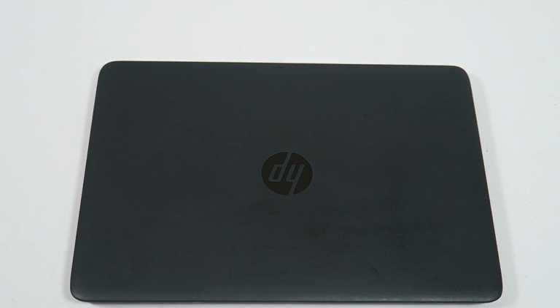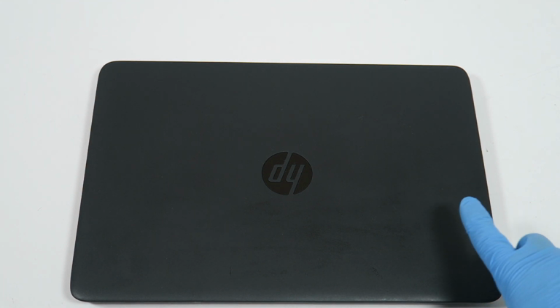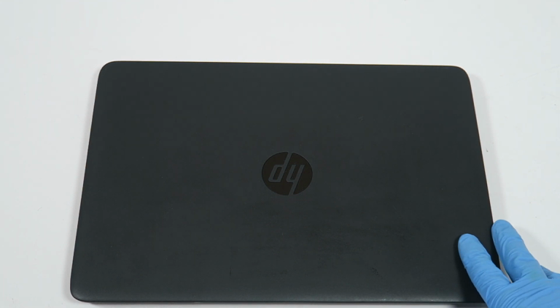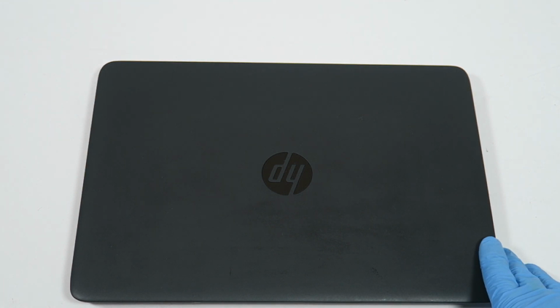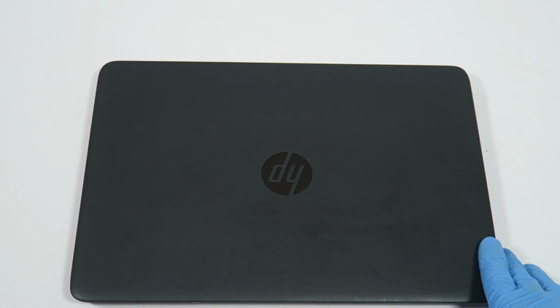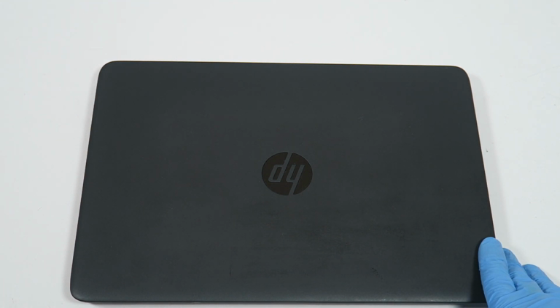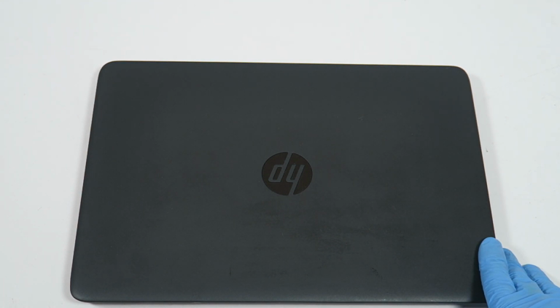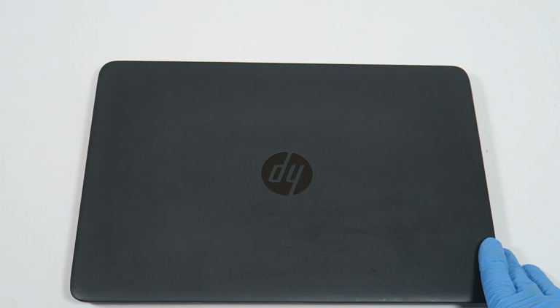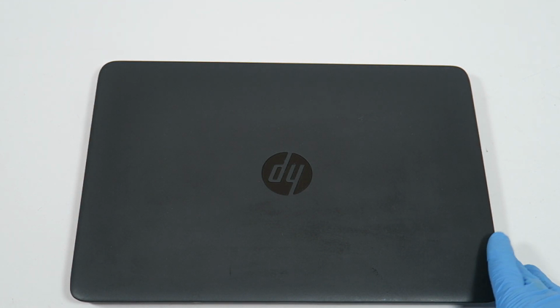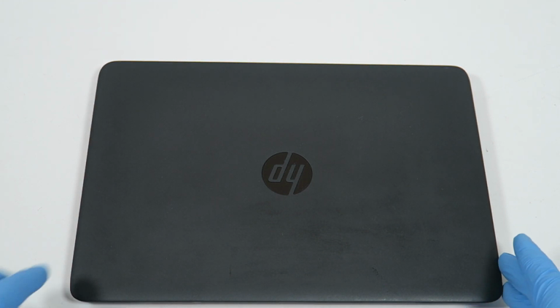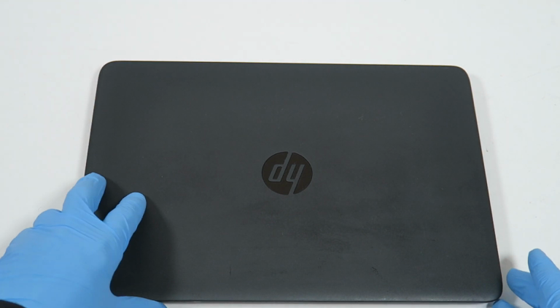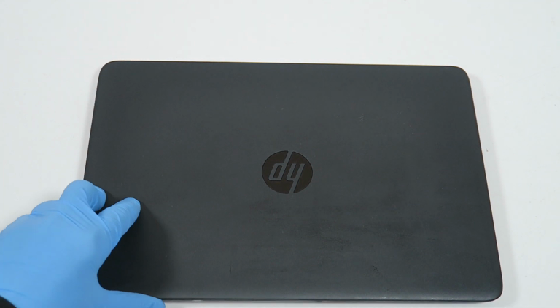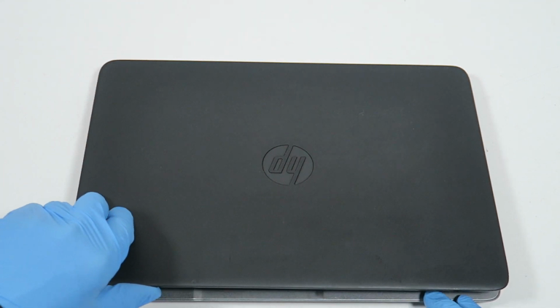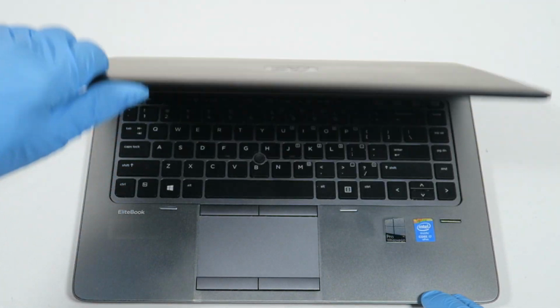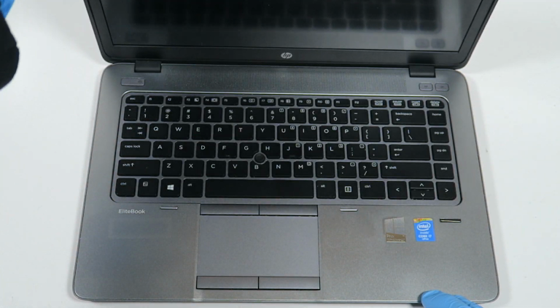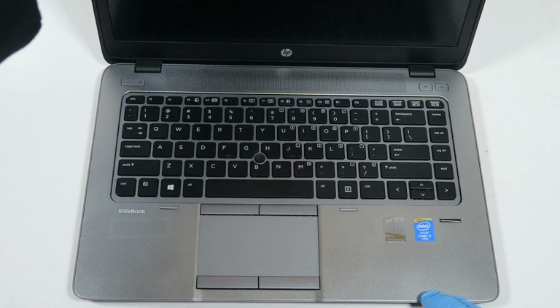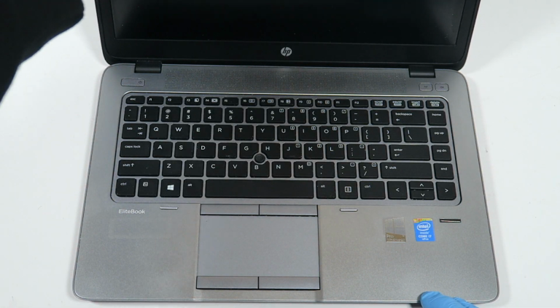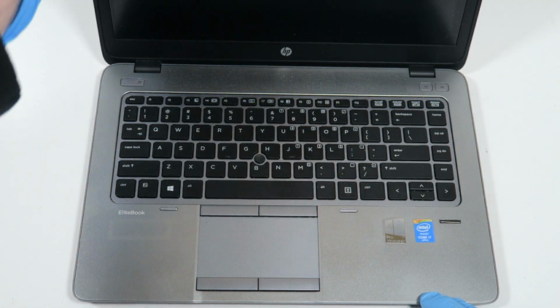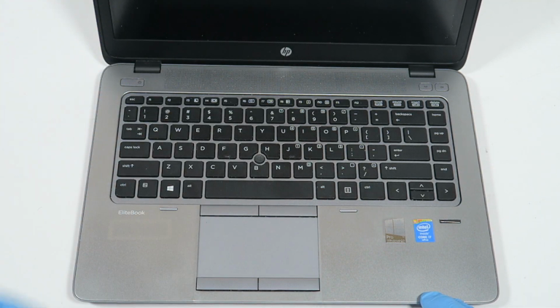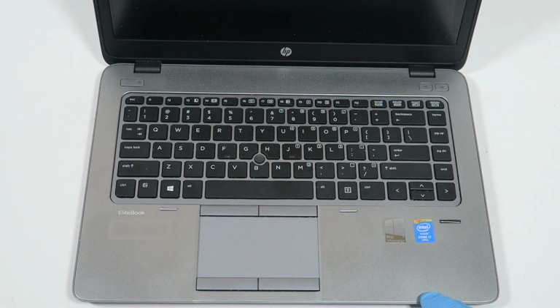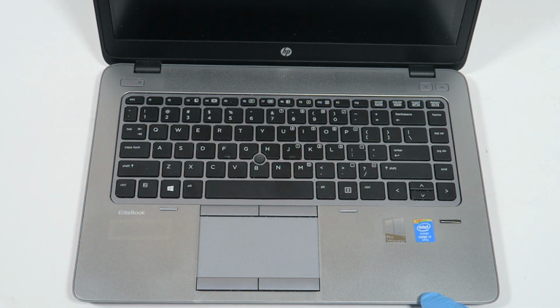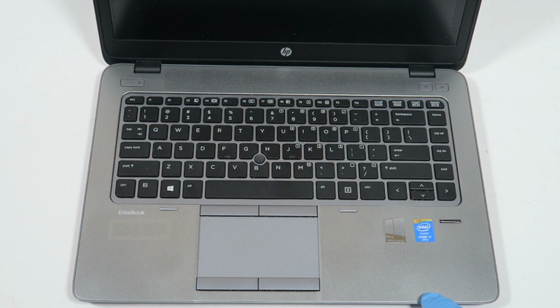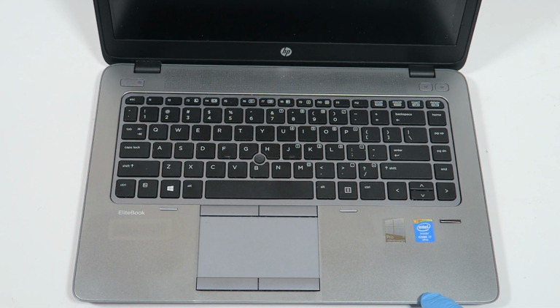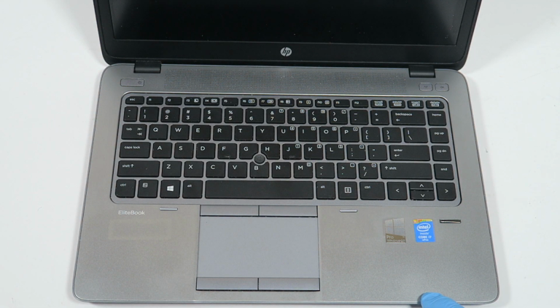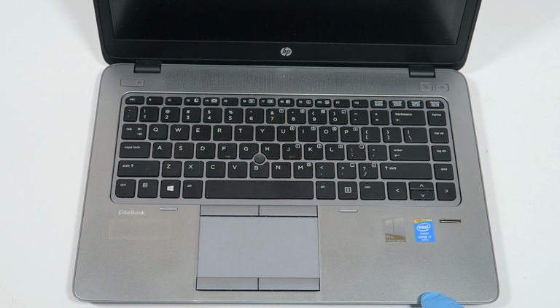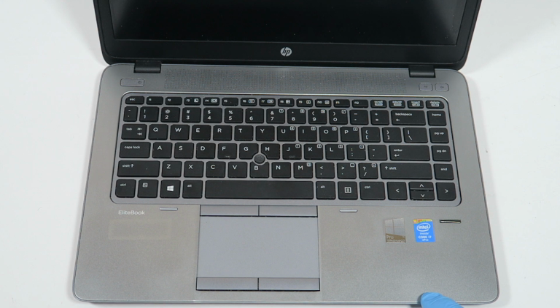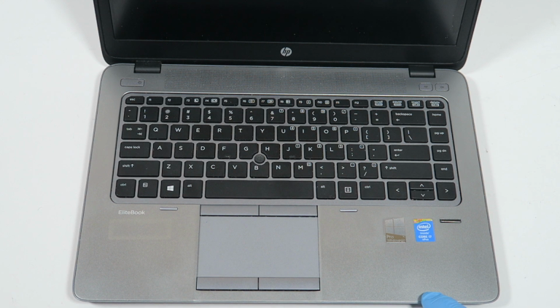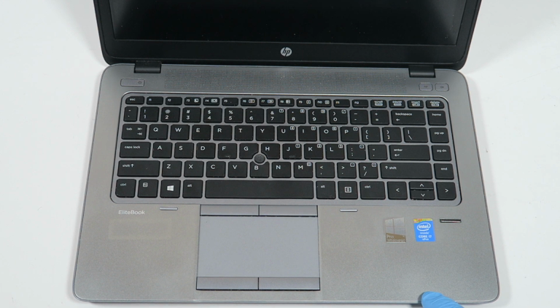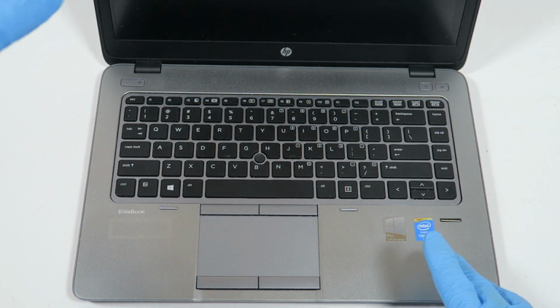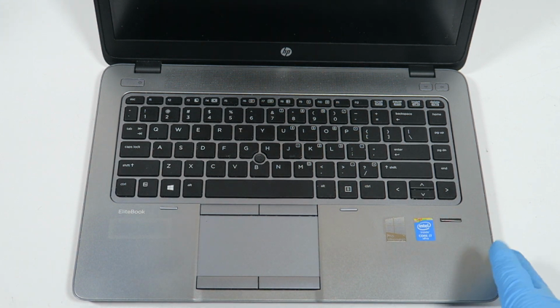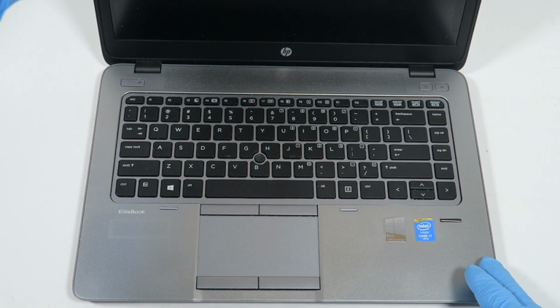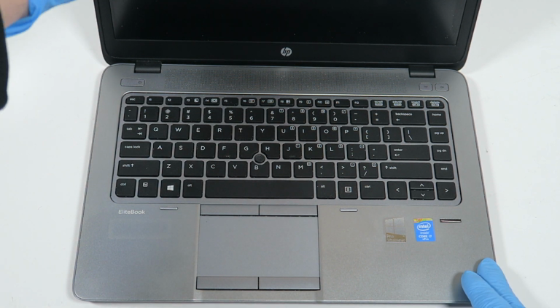What's going on, you guys? This is MXKD. I have another HP EliteBook 840 — this is an Intel Core i7 5600U — and it's gonna be getting some upgrades.